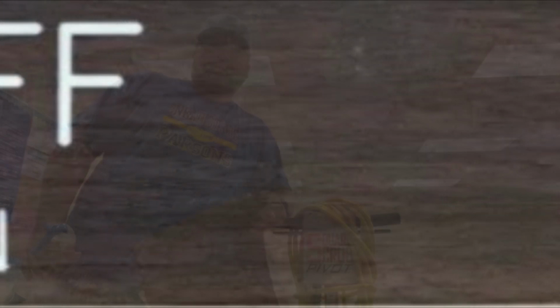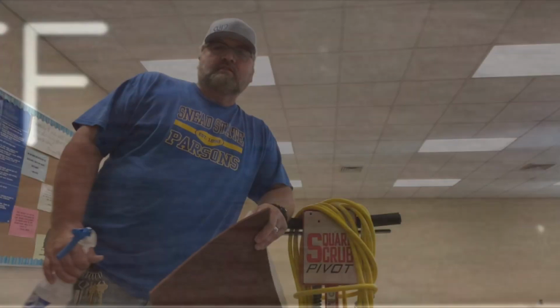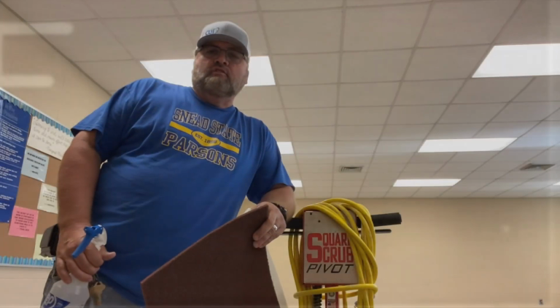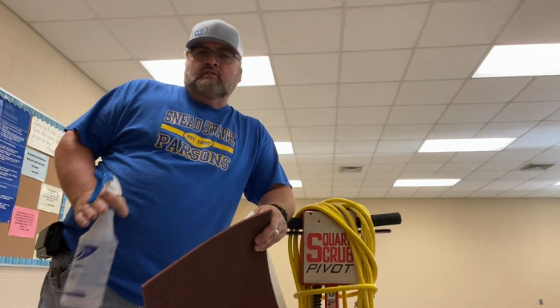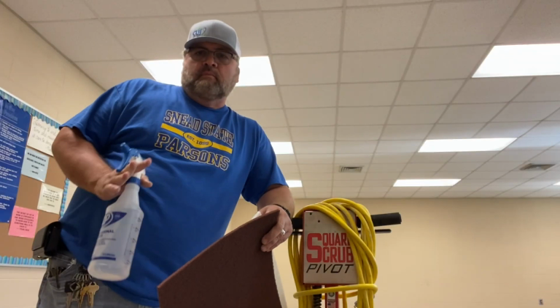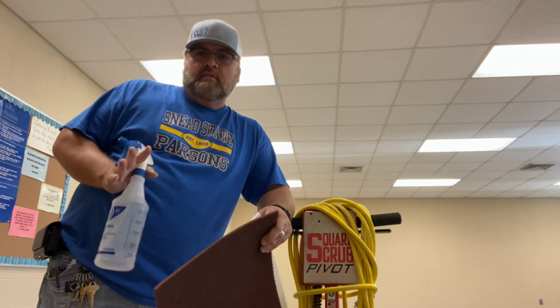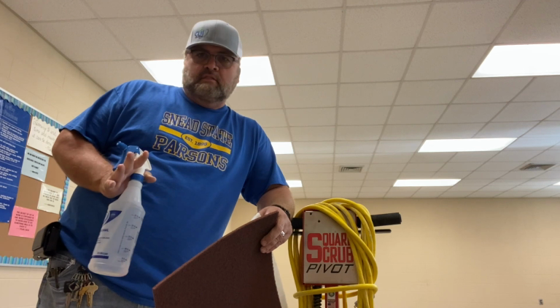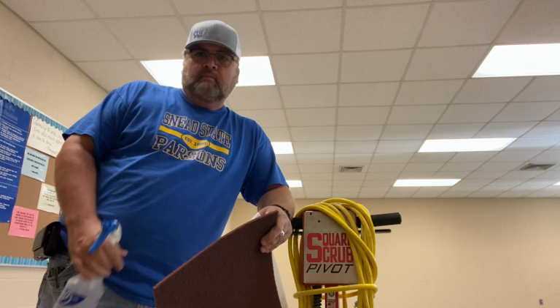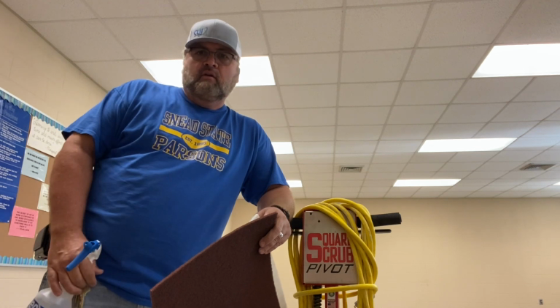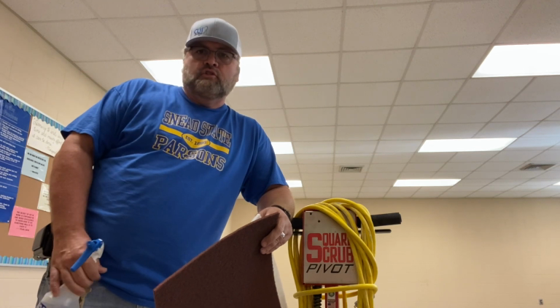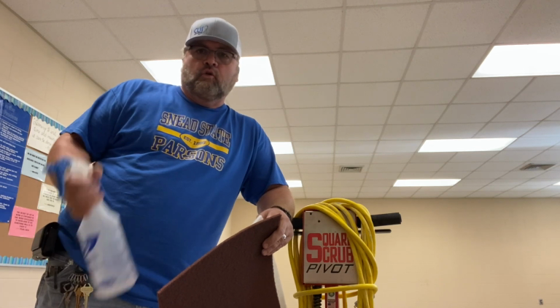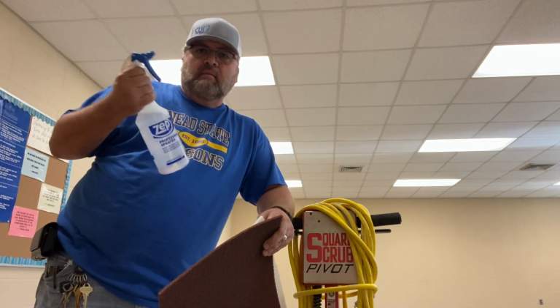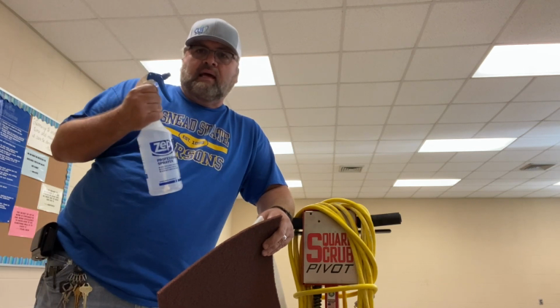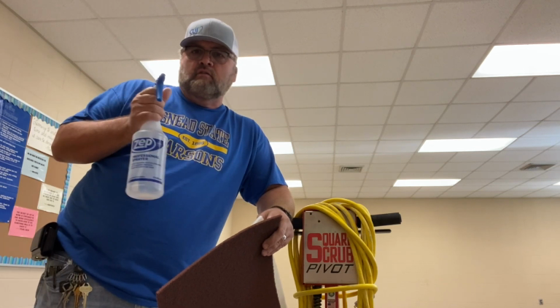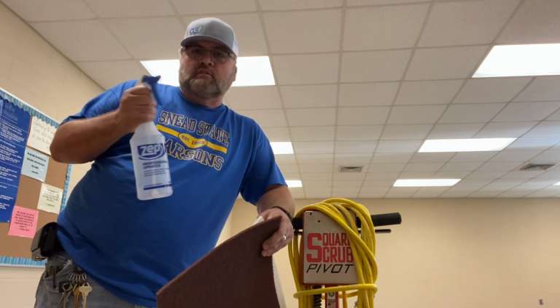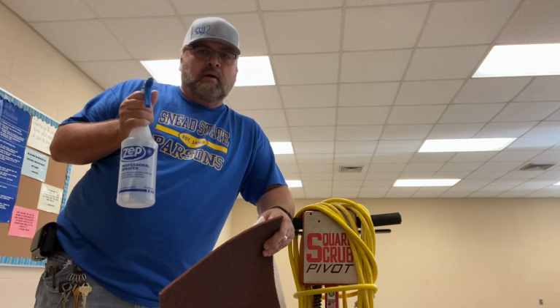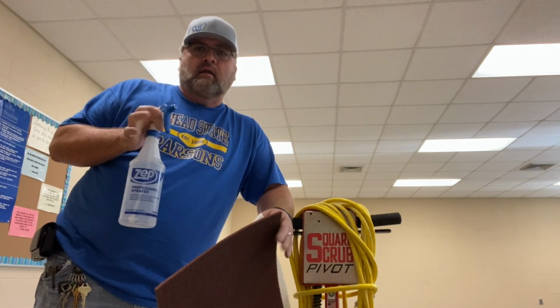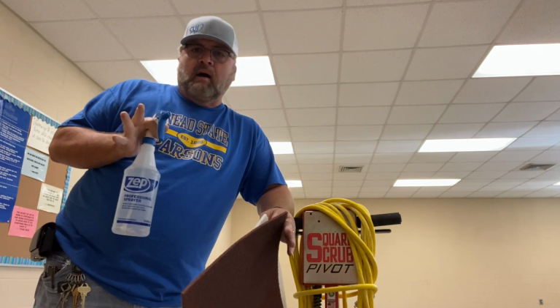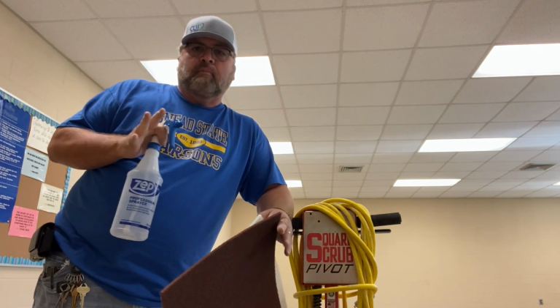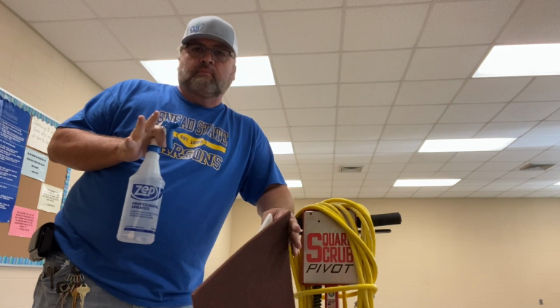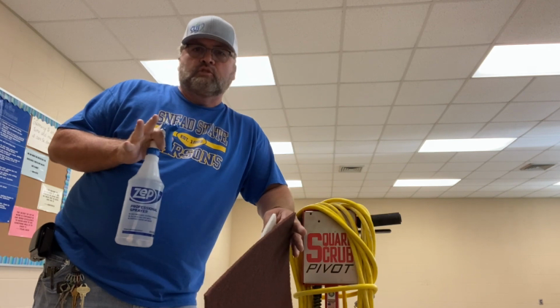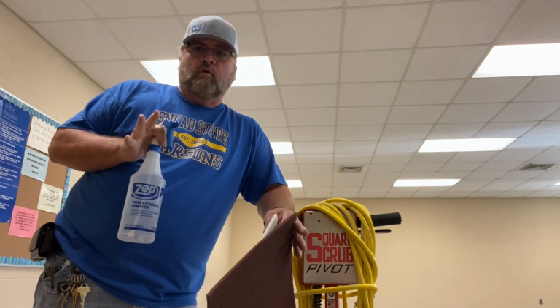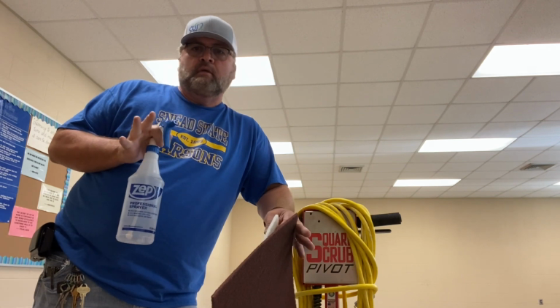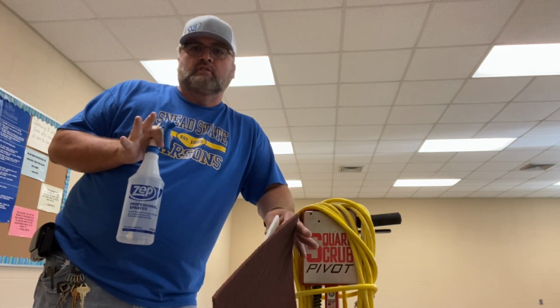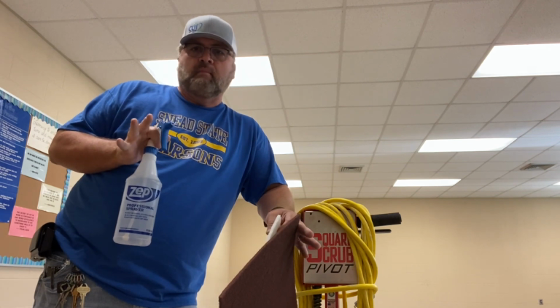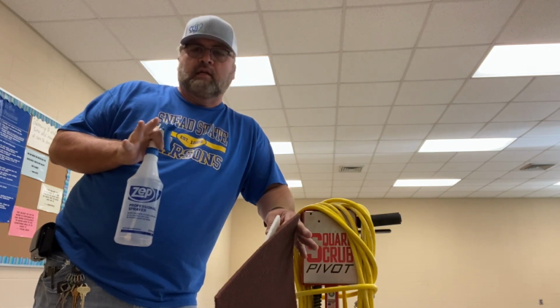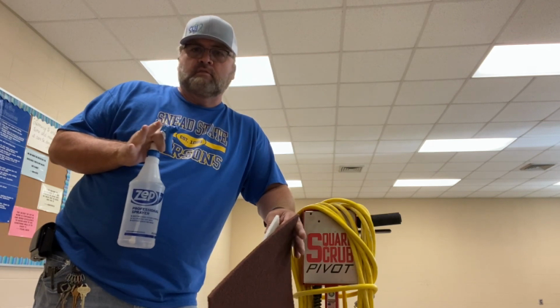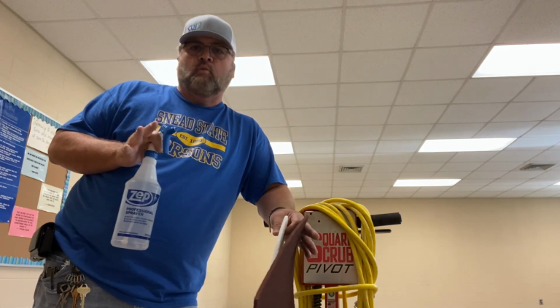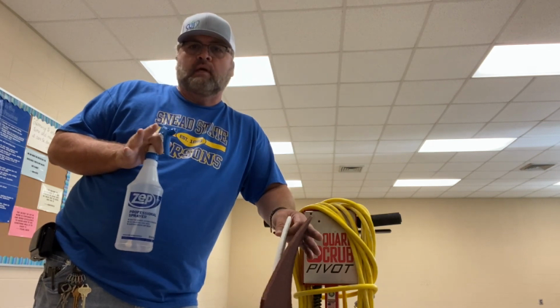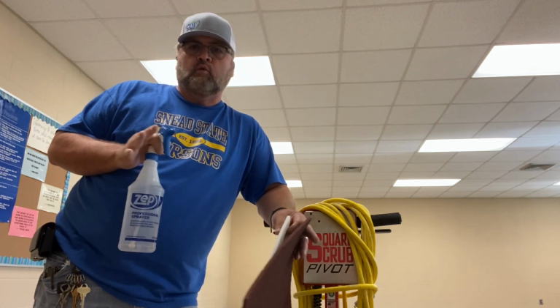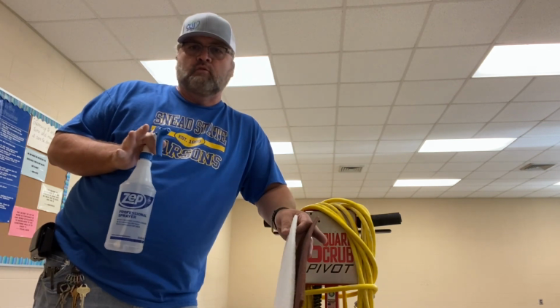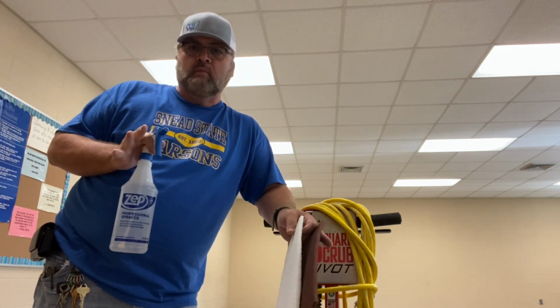Now this is a dry strip system for sure, but I like to use a spray bottle, a mop or something with some water. I'm going to be using a spray bottle today — just put some water down. I don't want to put too much.